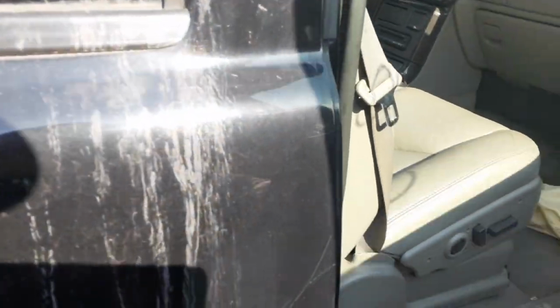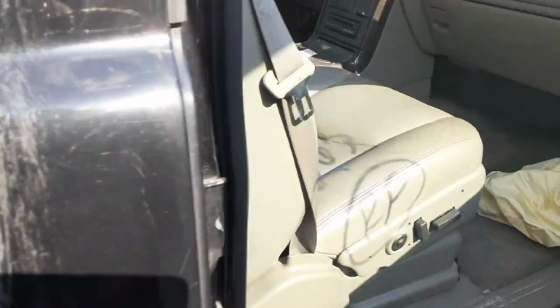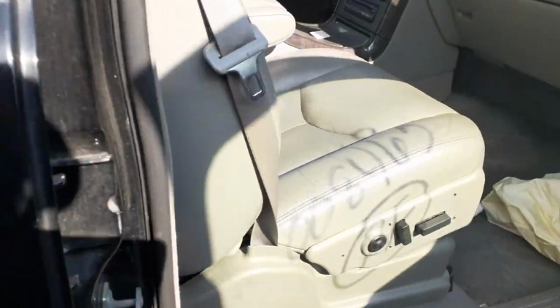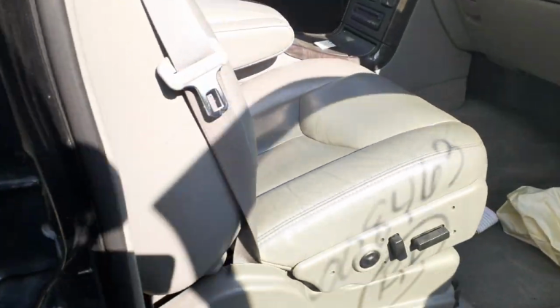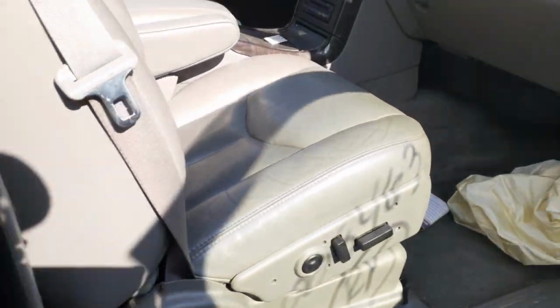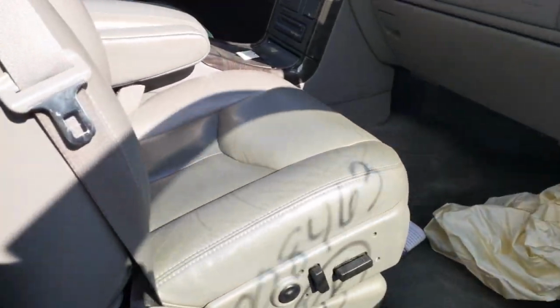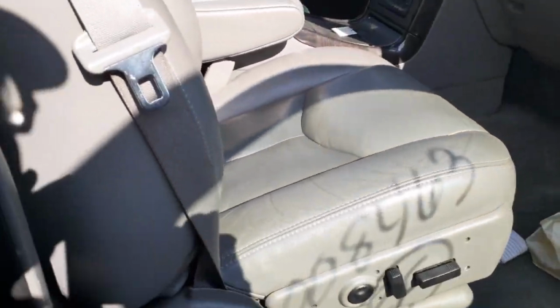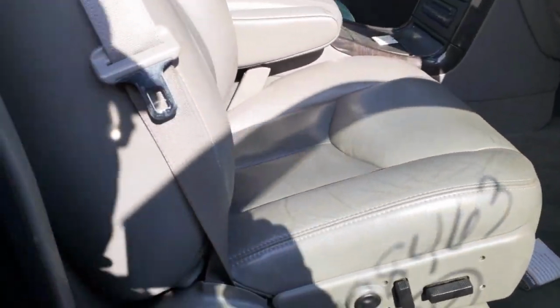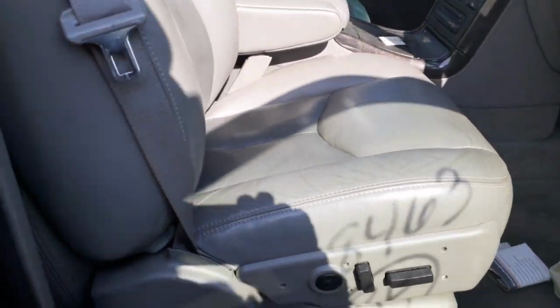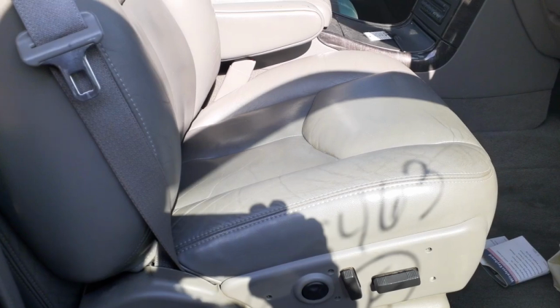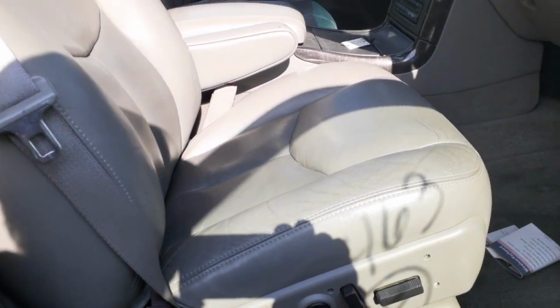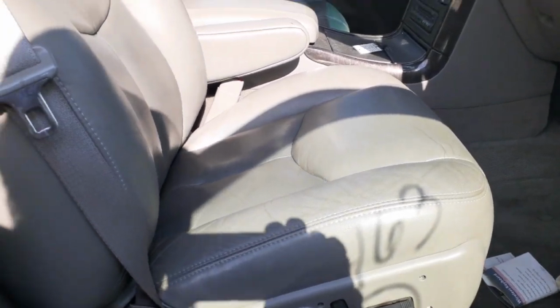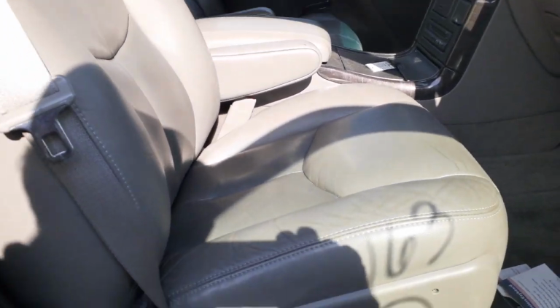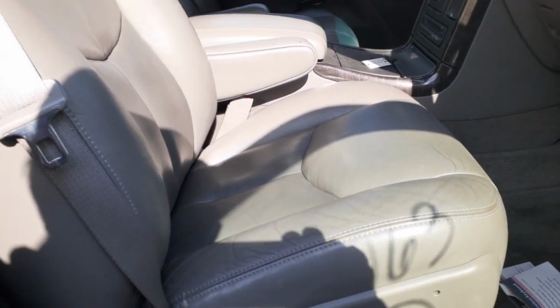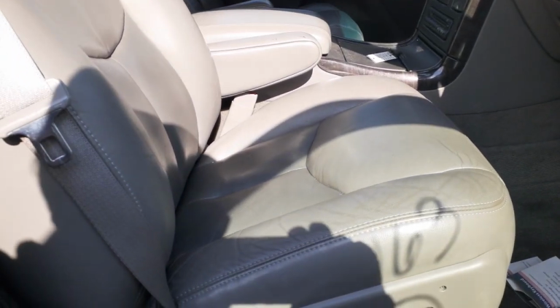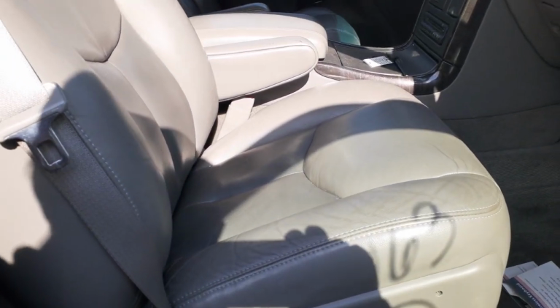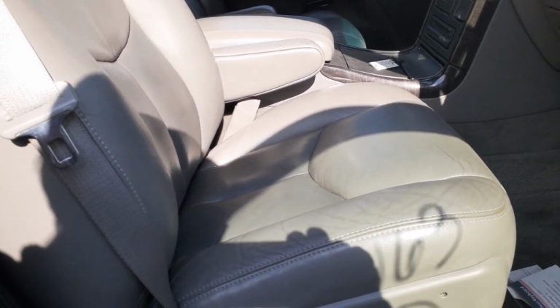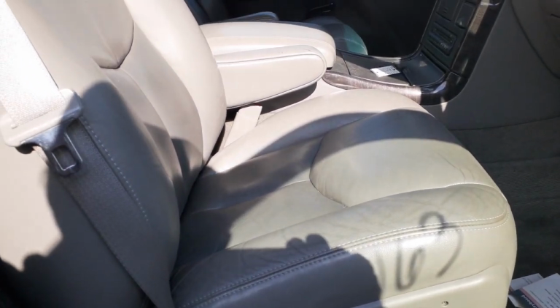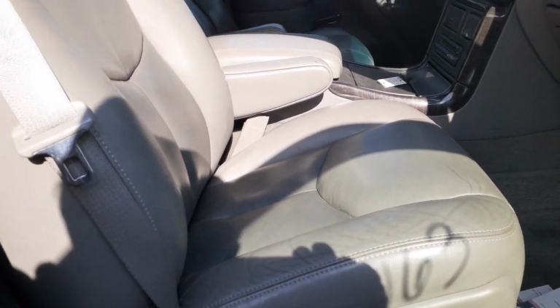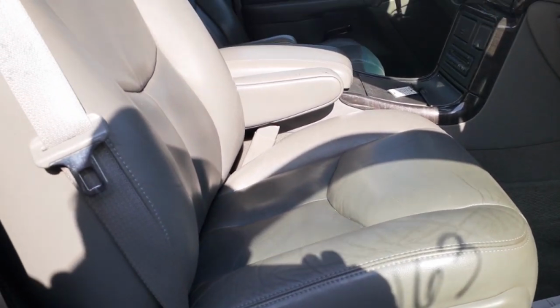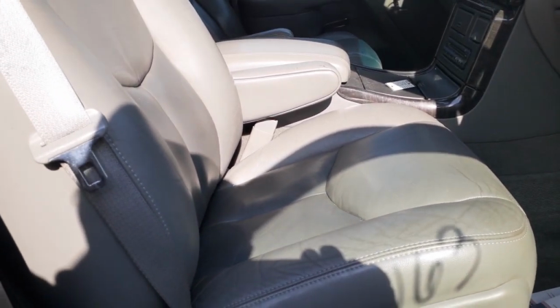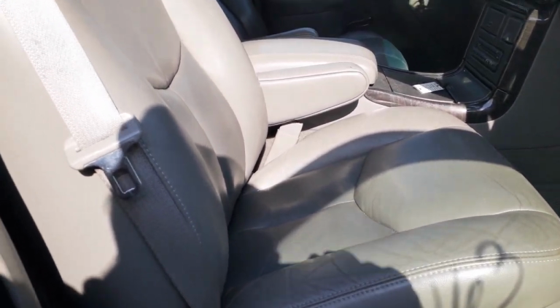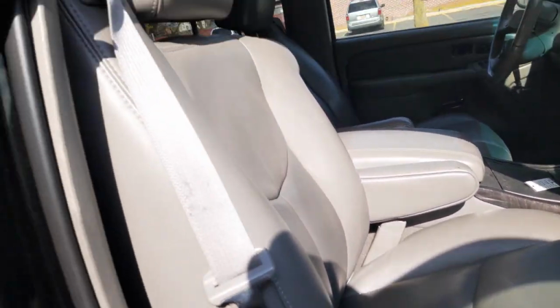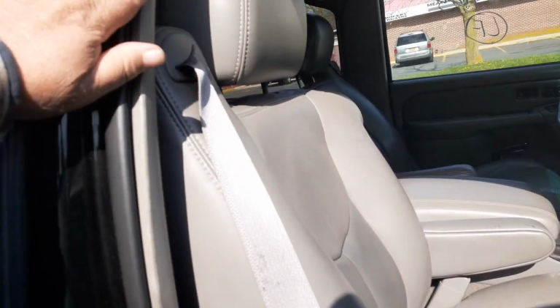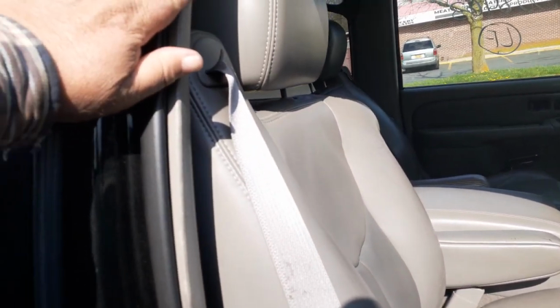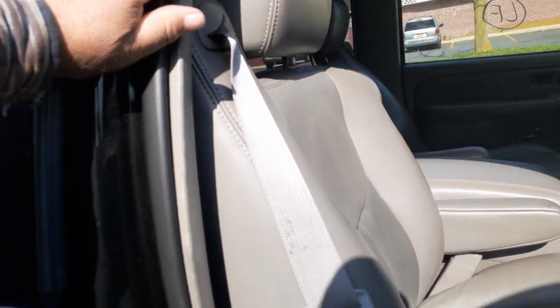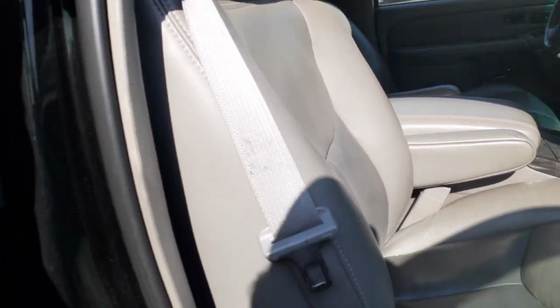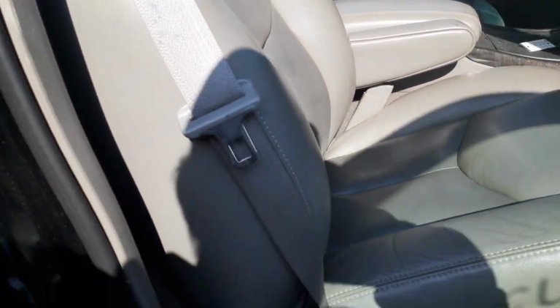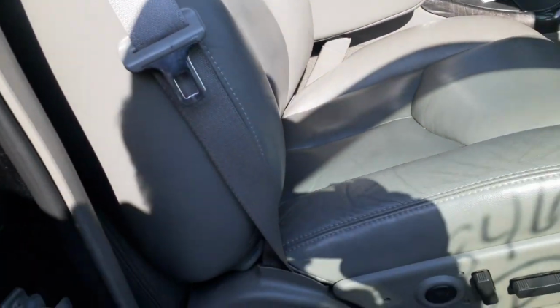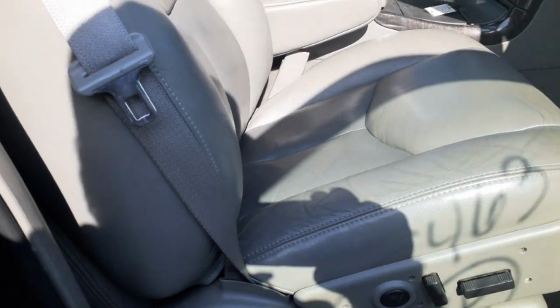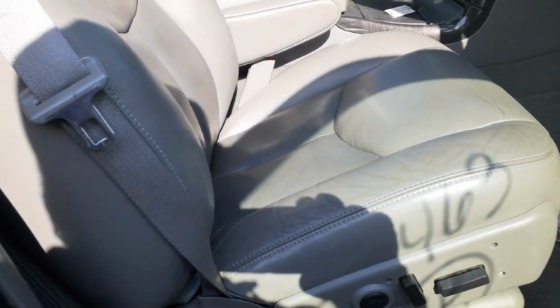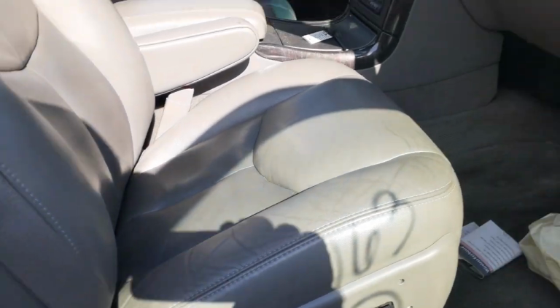Got a right side seat — eight-way power, heated with lumbar. The seat belt is built into it. This is pewter.